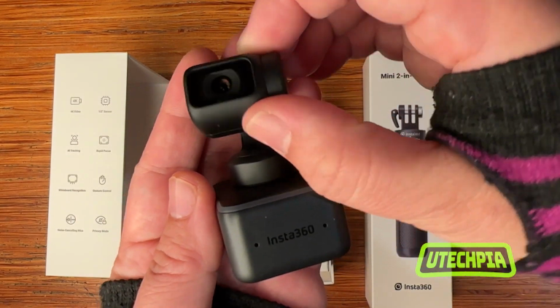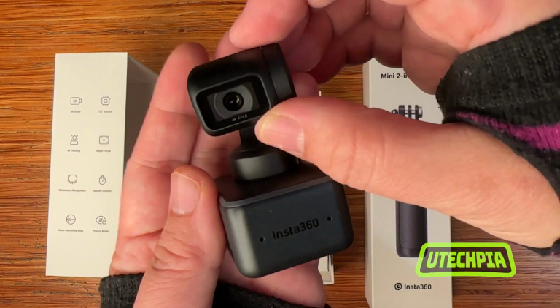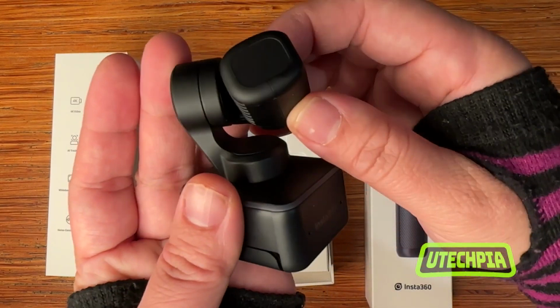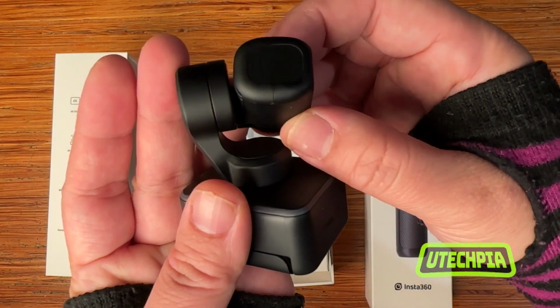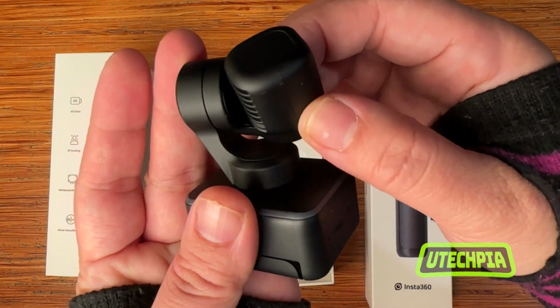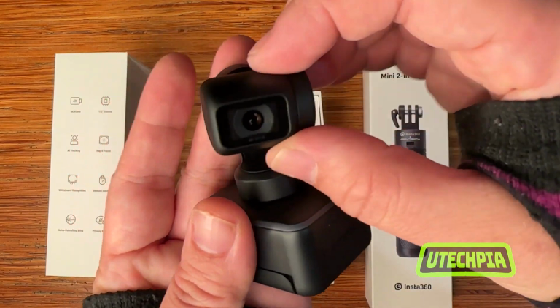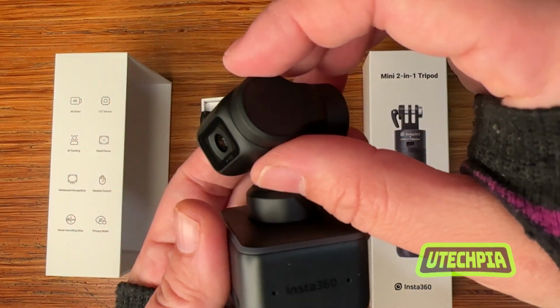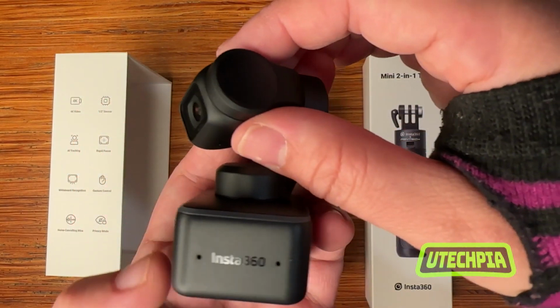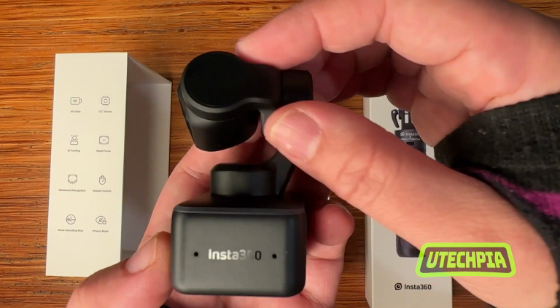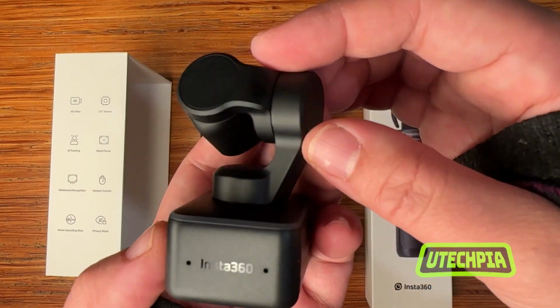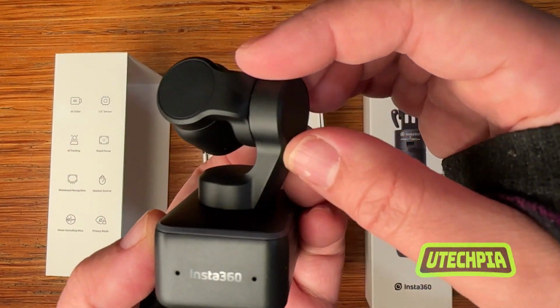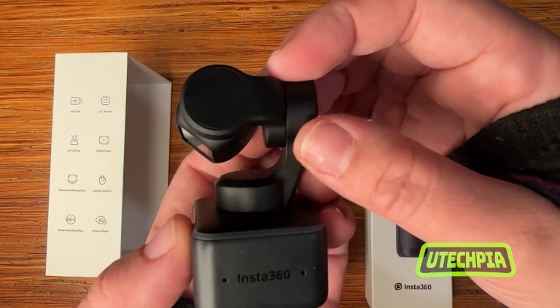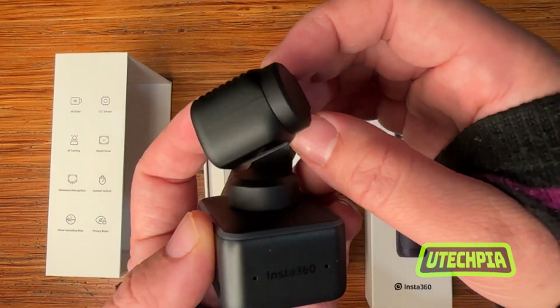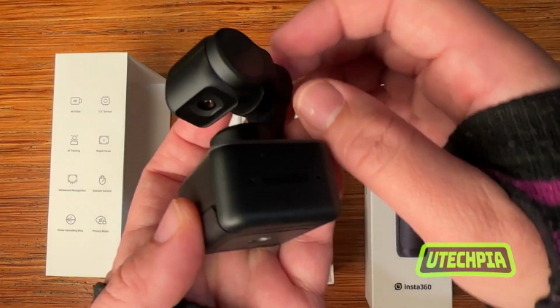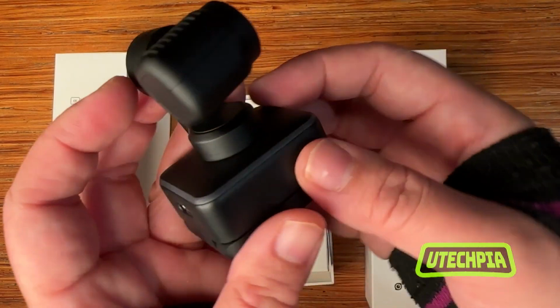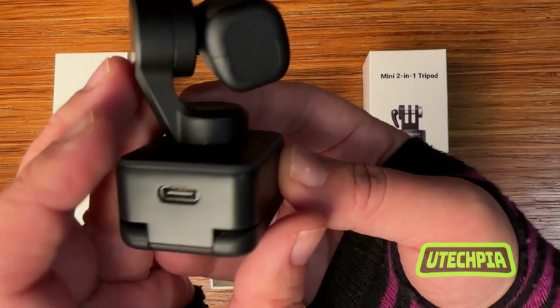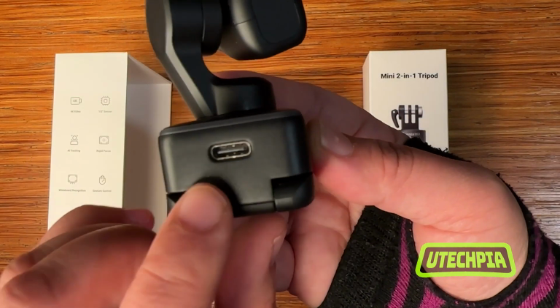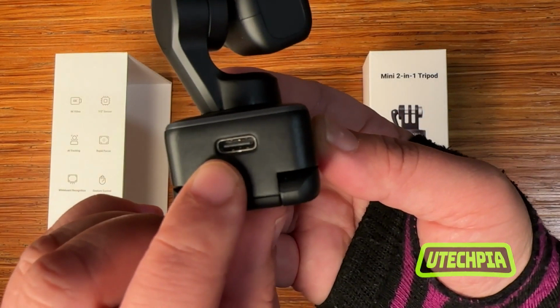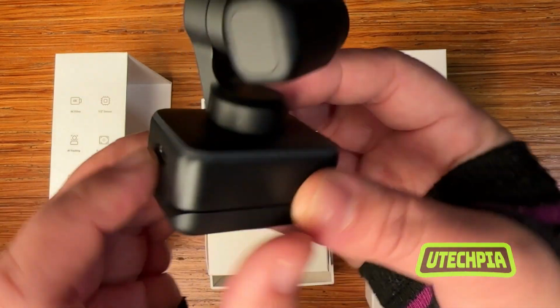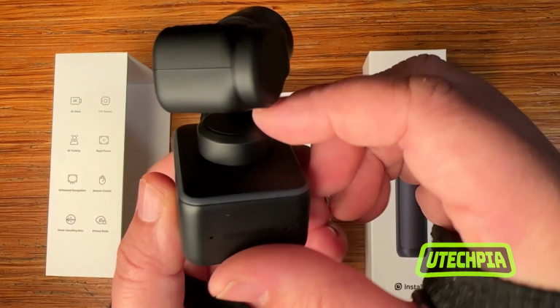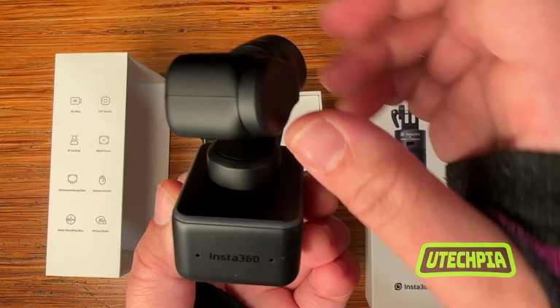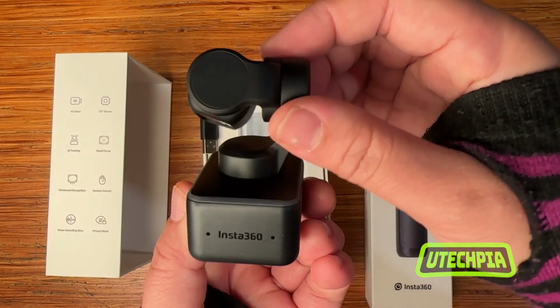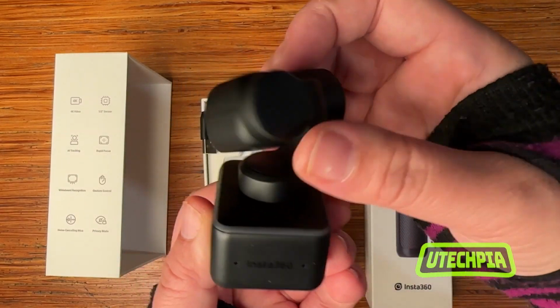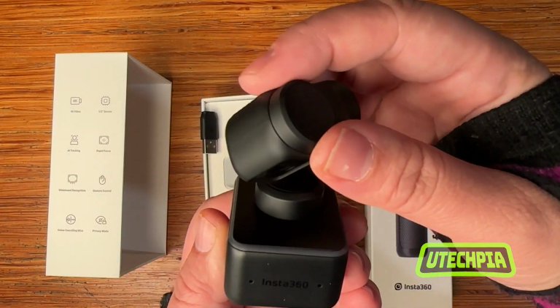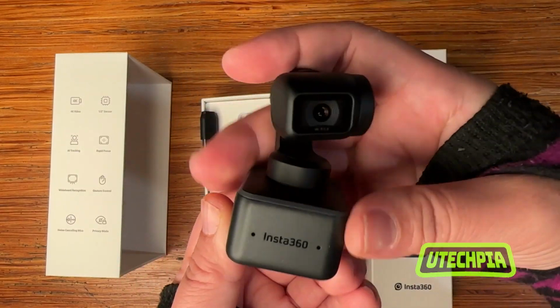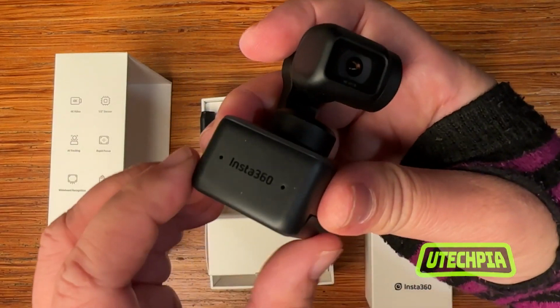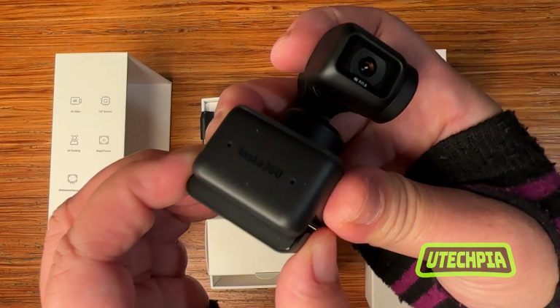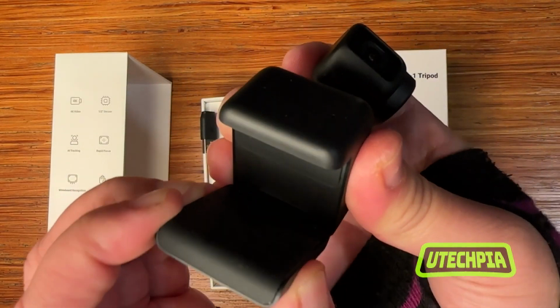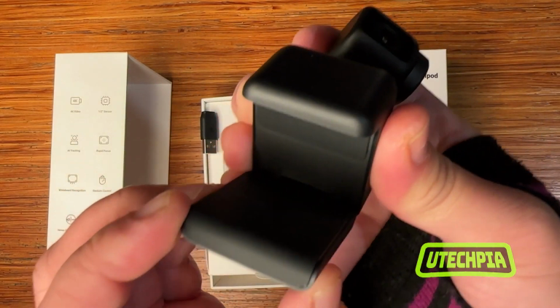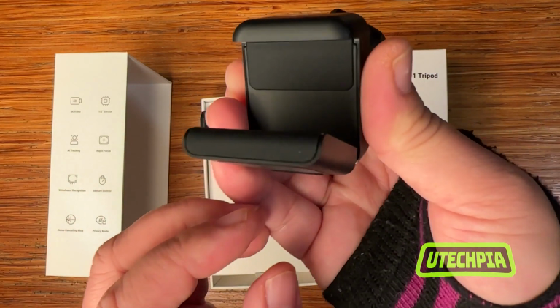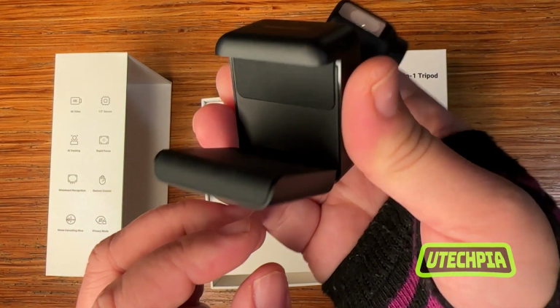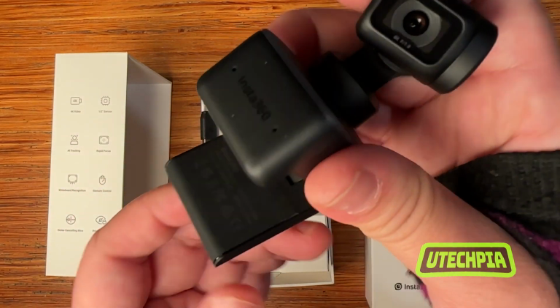The webcam has a gimbal design which will help it pan and tilt smoothly in different directions. Looking at the back, we have the USB-C connection input. The frame underneath the gimbal can be easily adjusted to fit on top of a computer monitor or laptop.